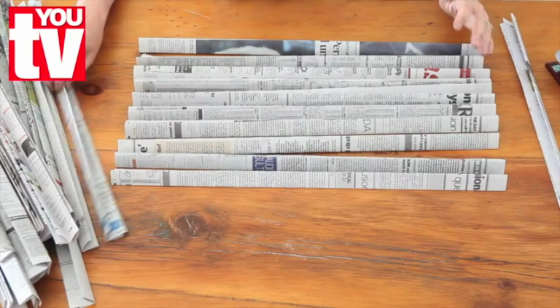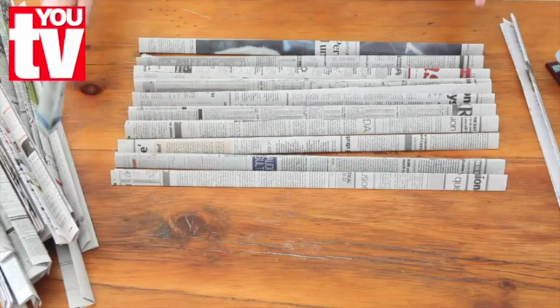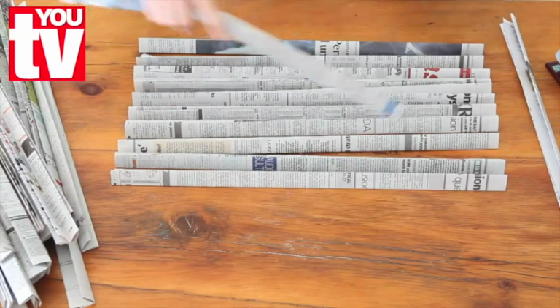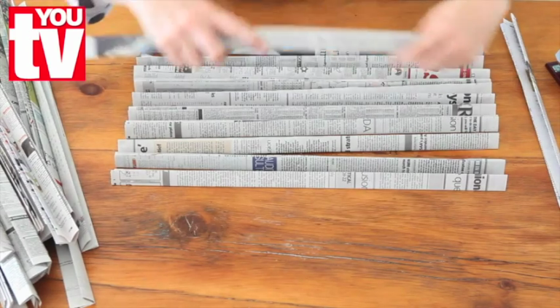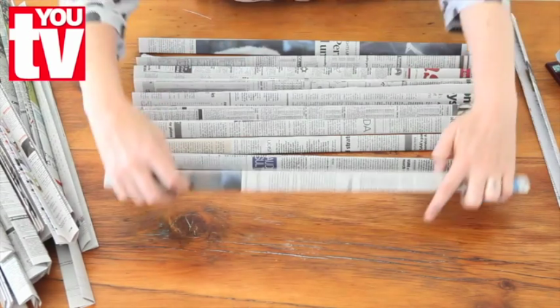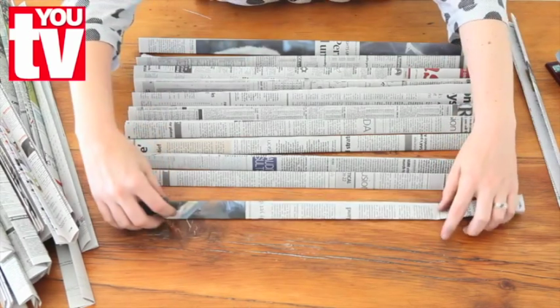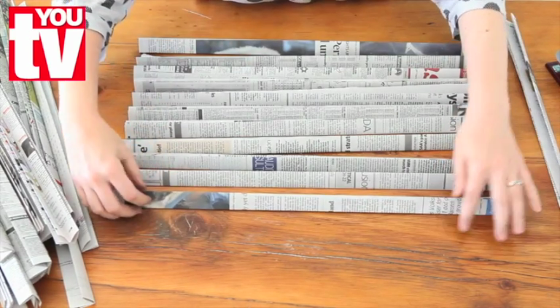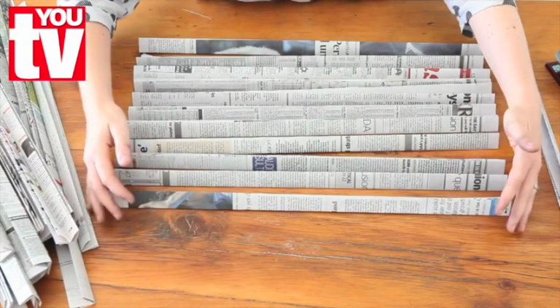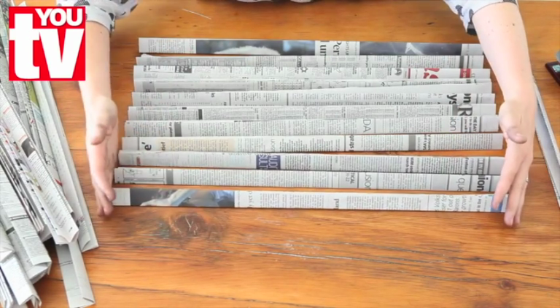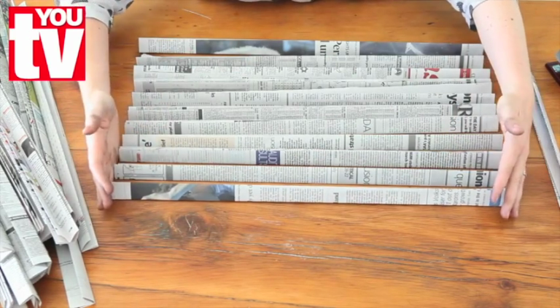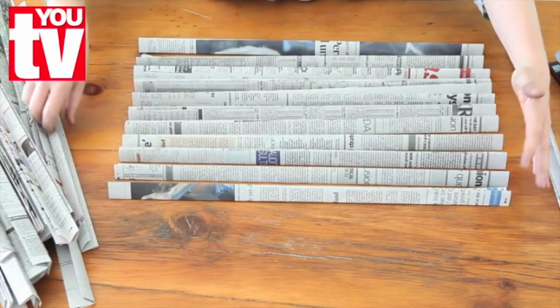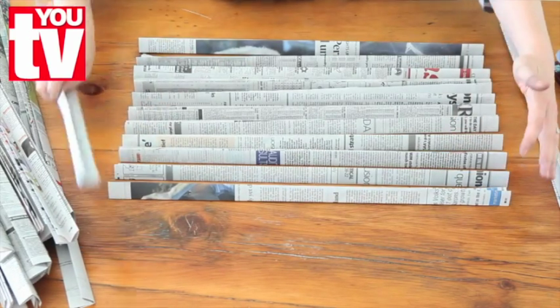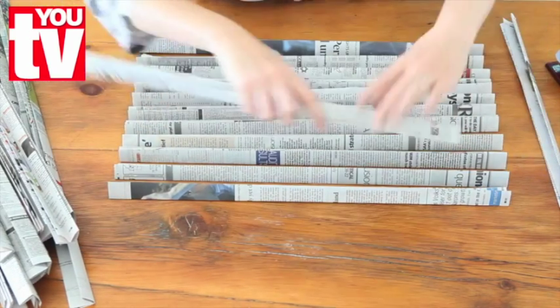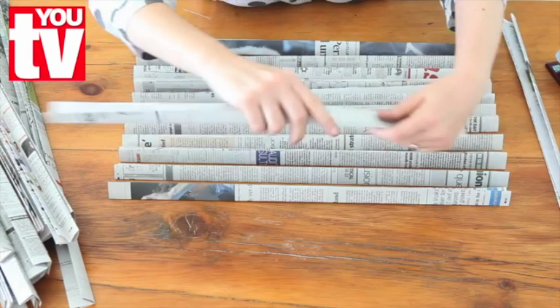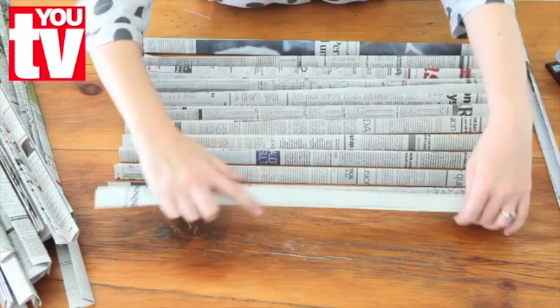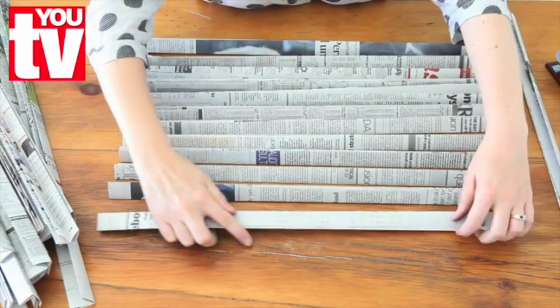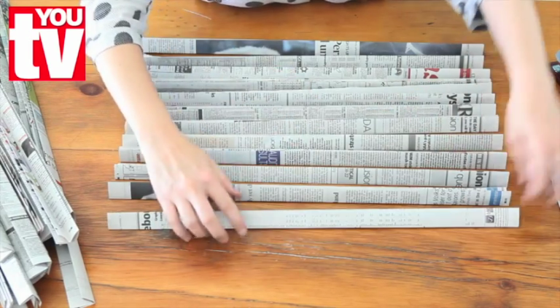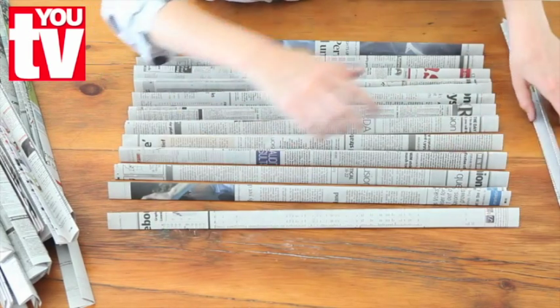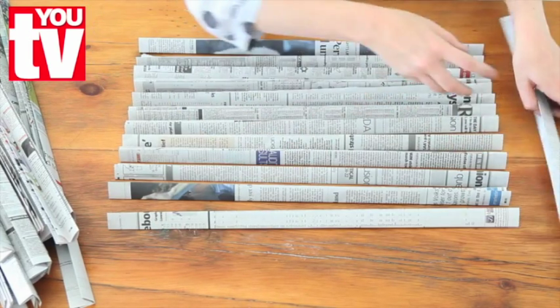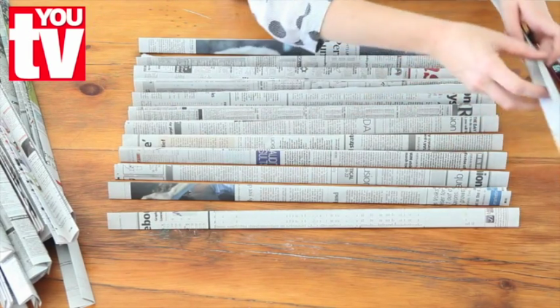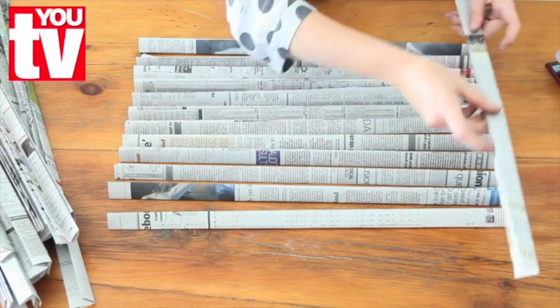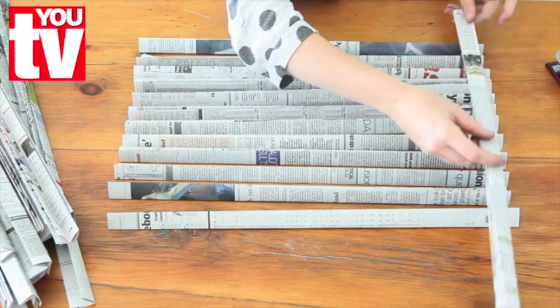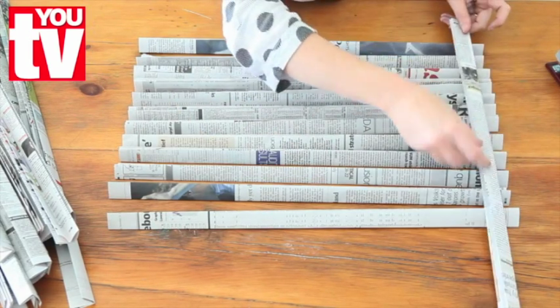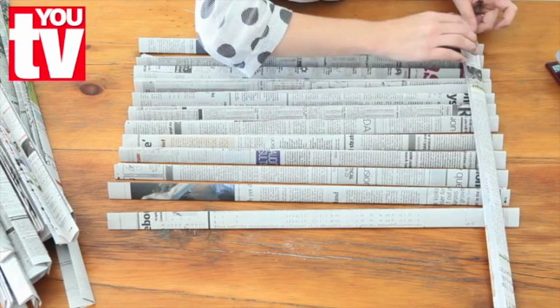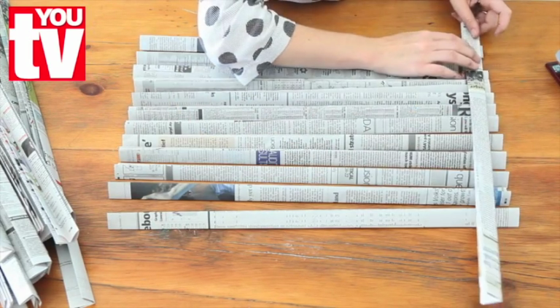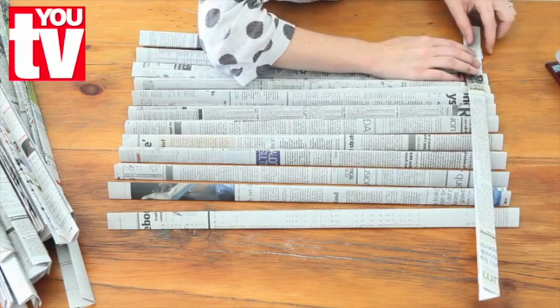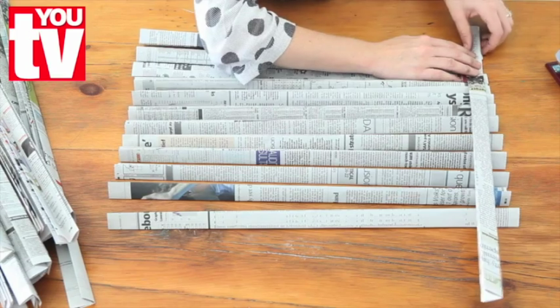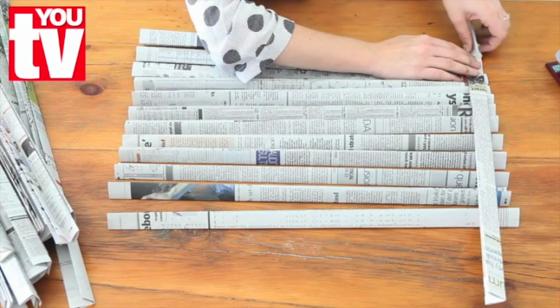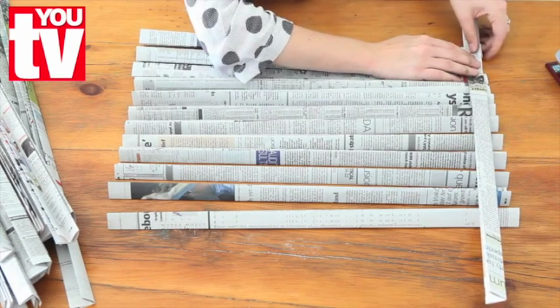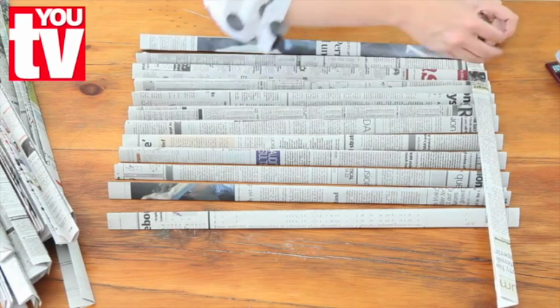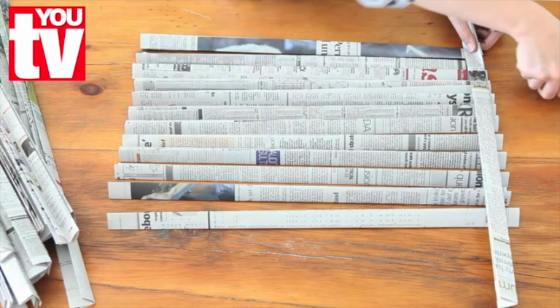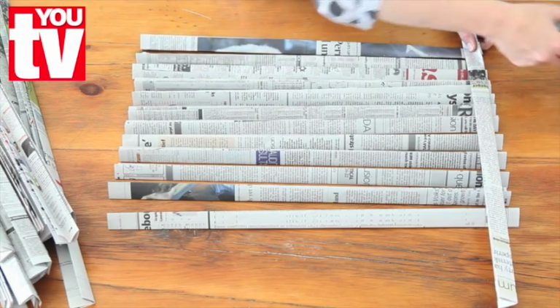Line up about 12 strips next to each other and then we're going to use another strip at the top and staple it down, just to keep these strips in place for when we start weaving.